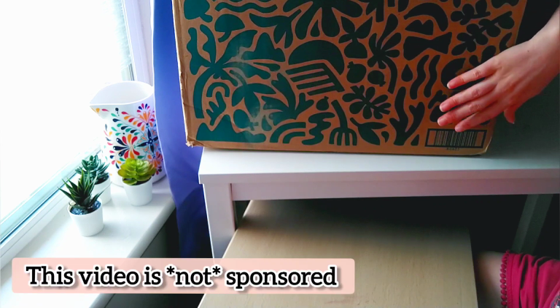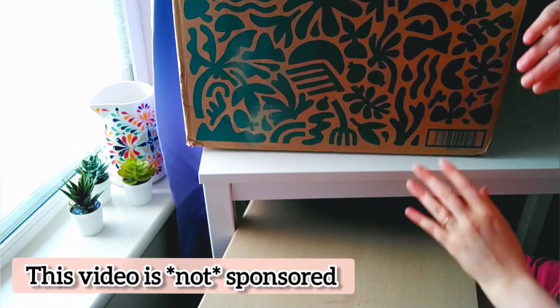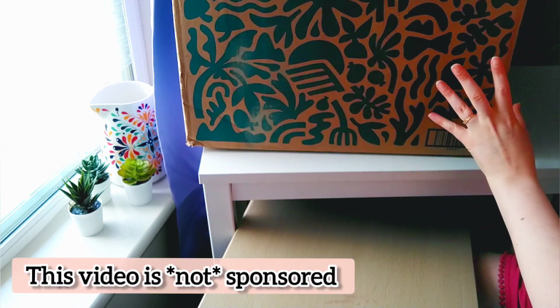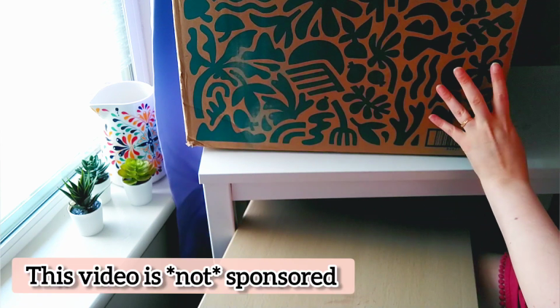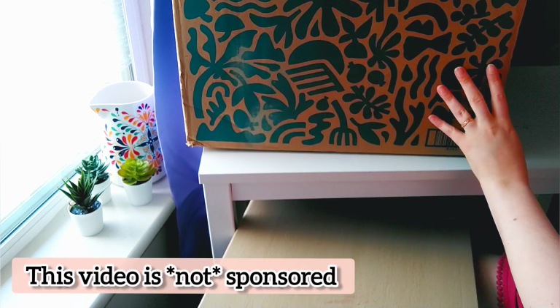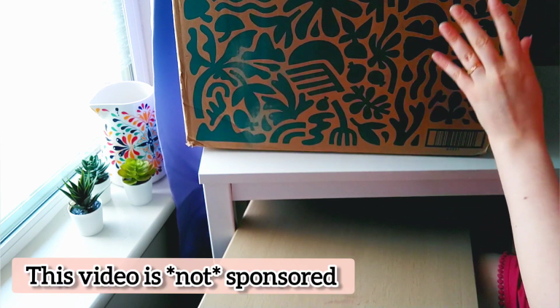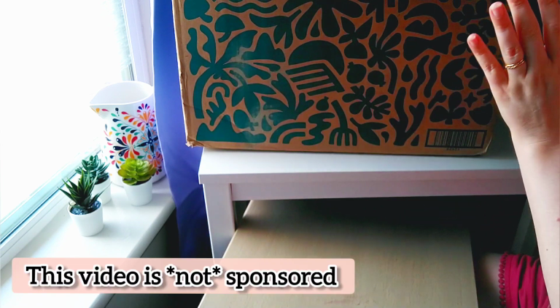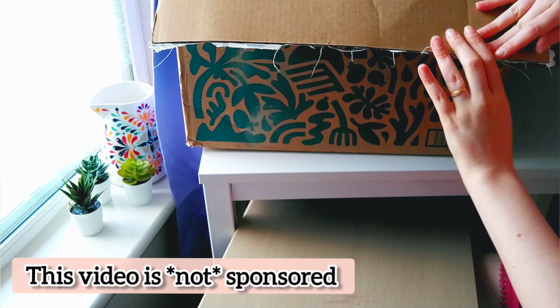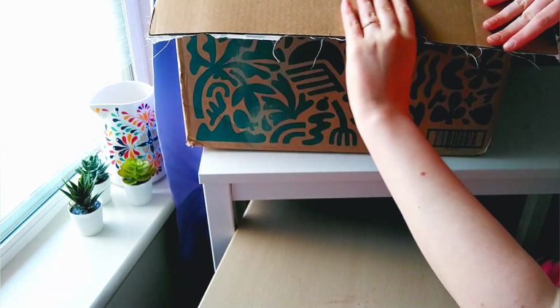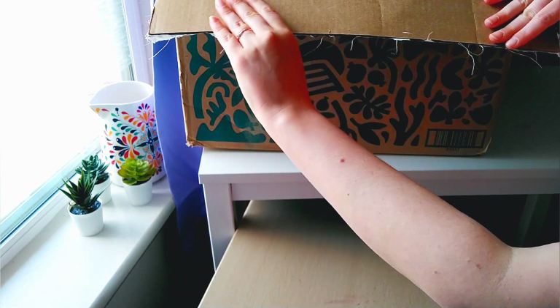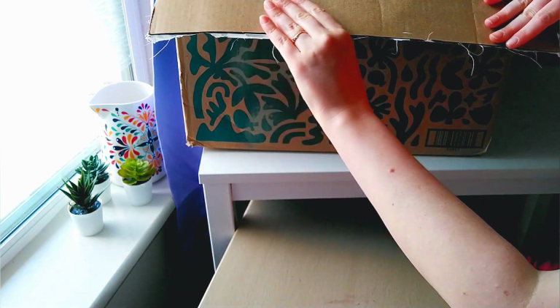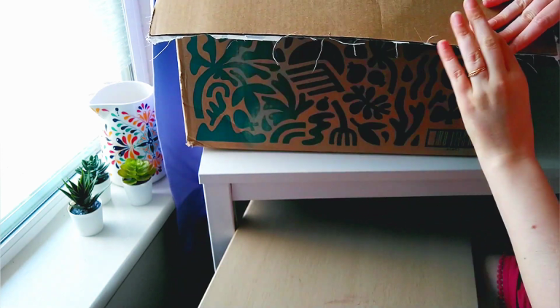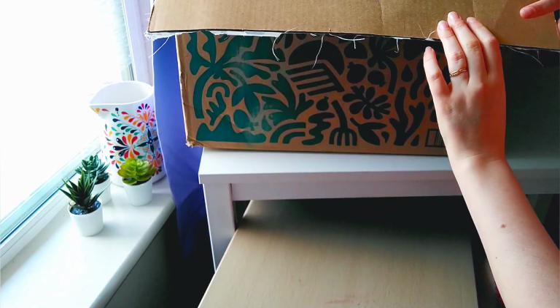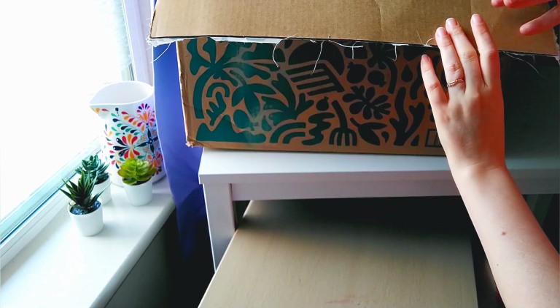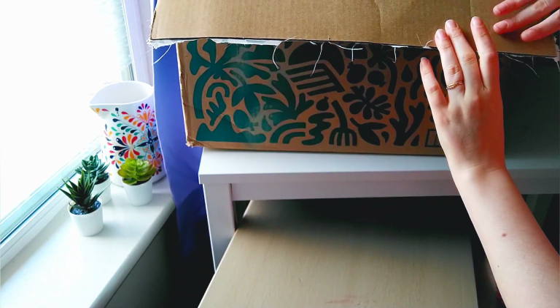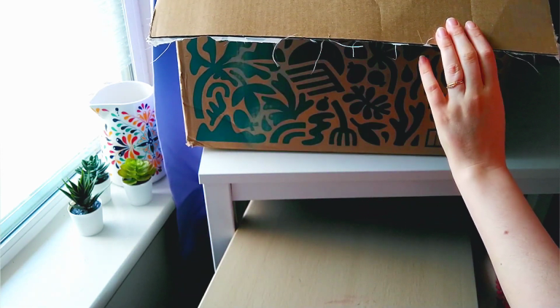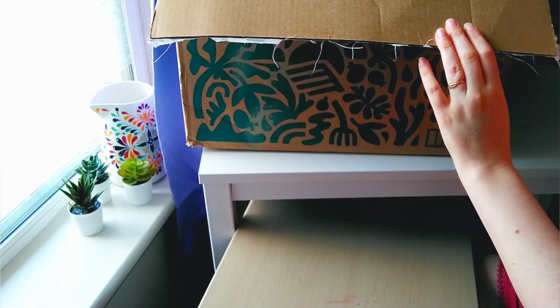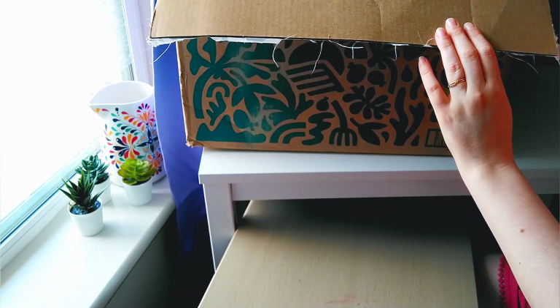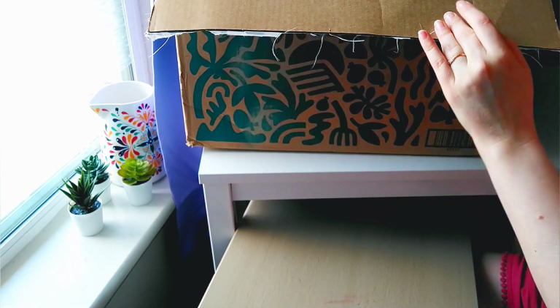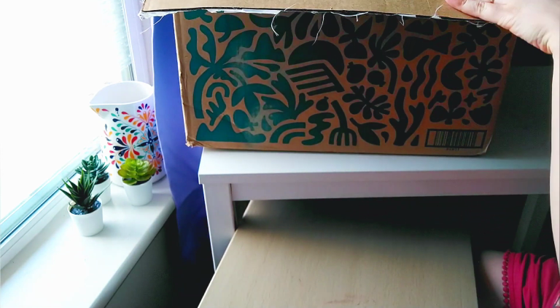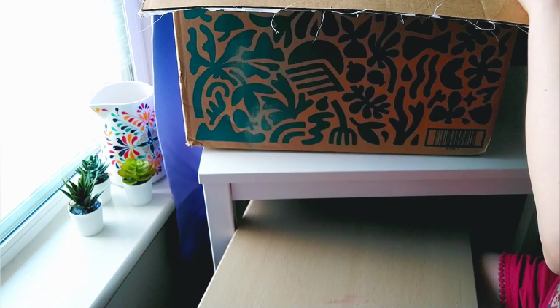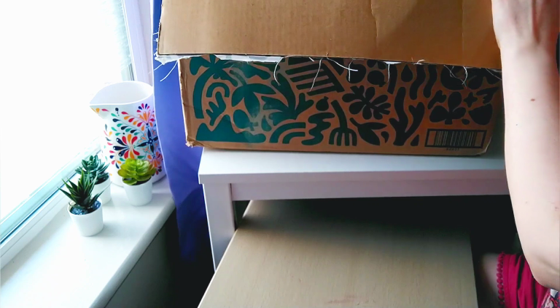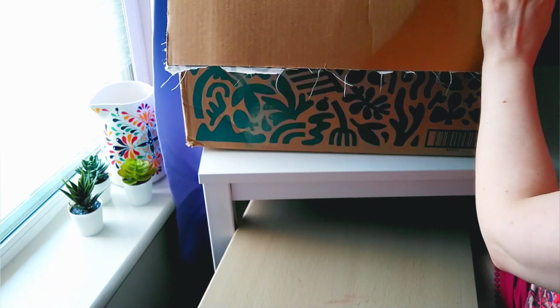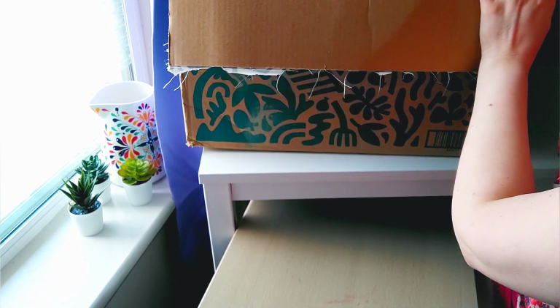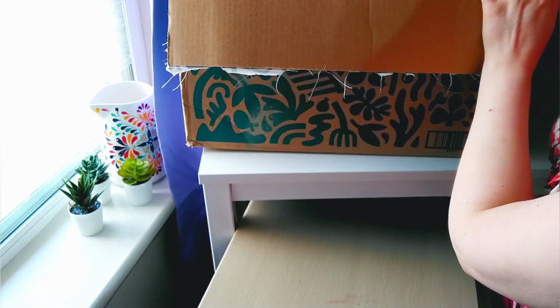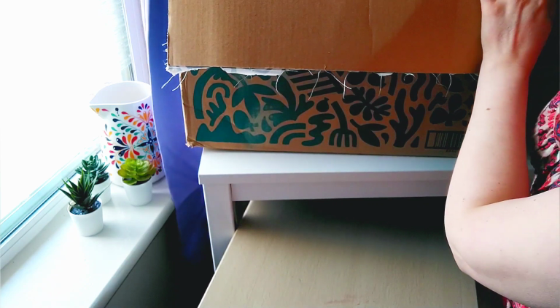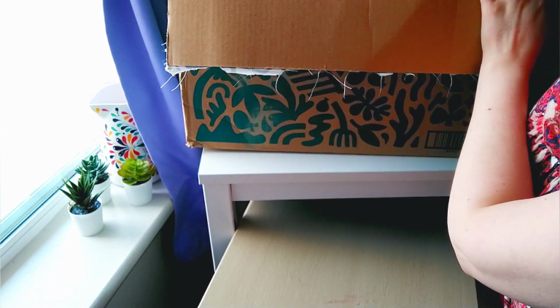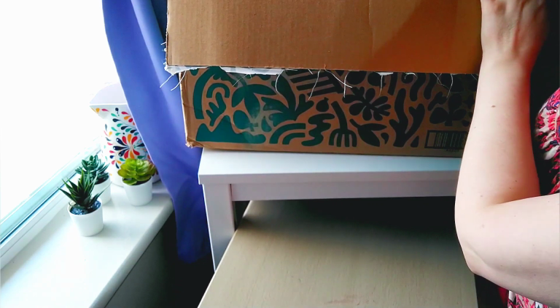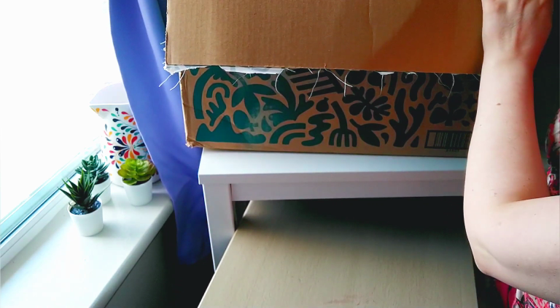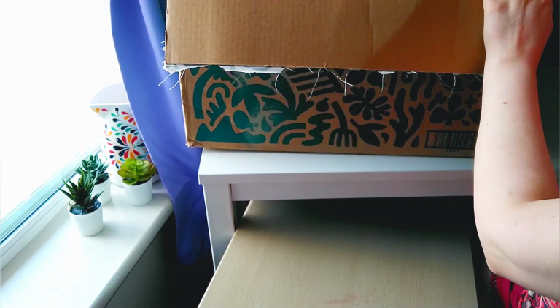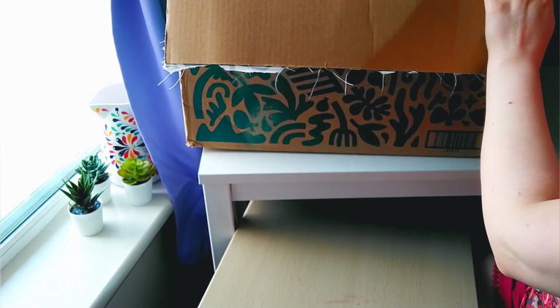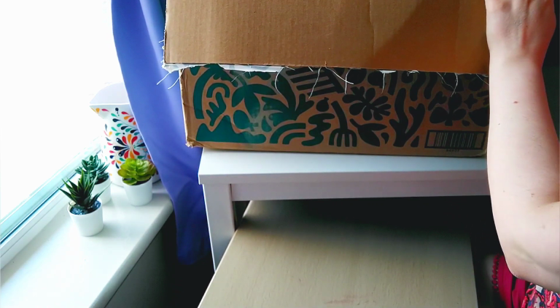So I want to show you what I got in my very first Thrive Market box. It's quite large and quite heavy.